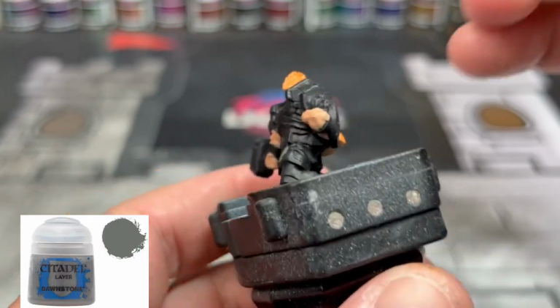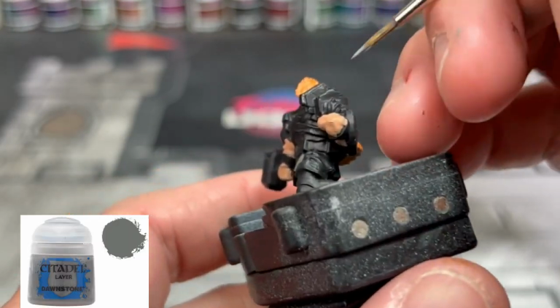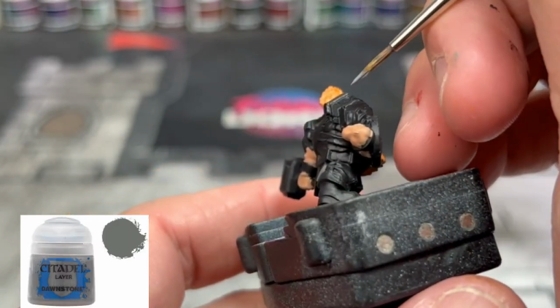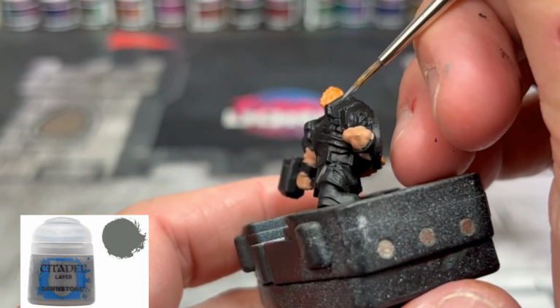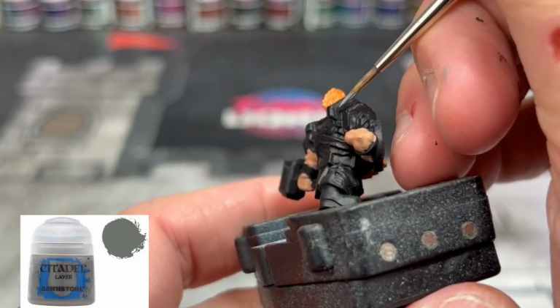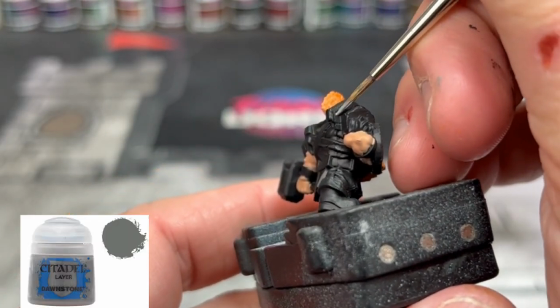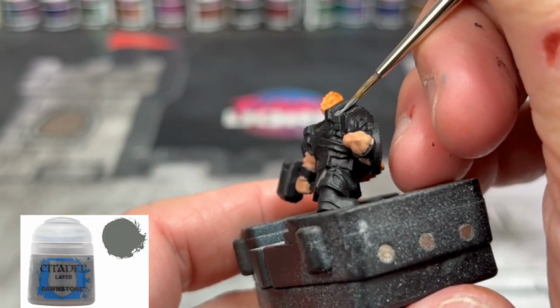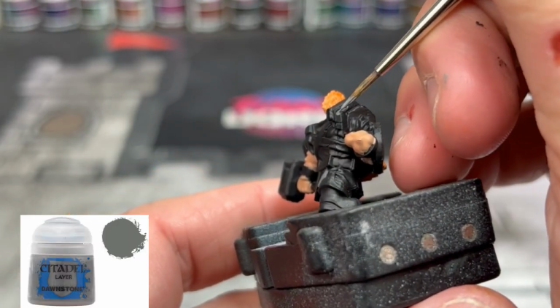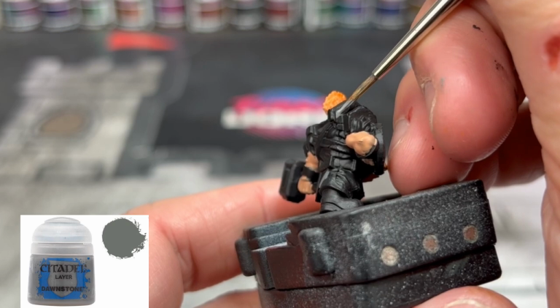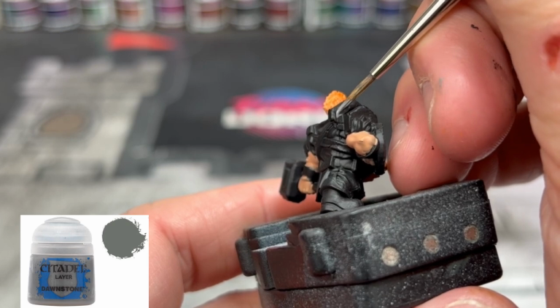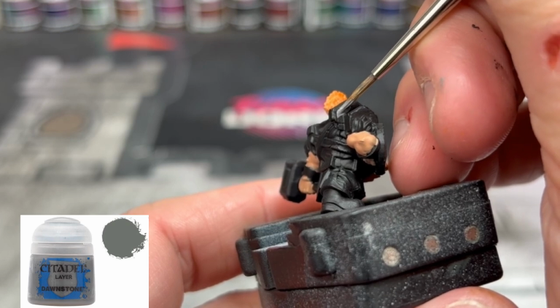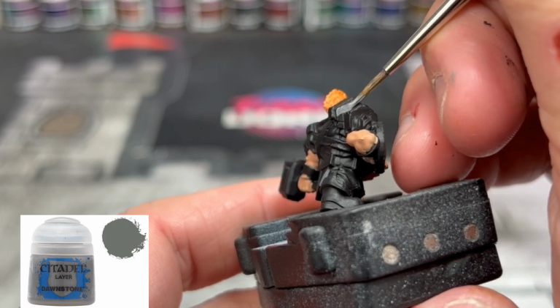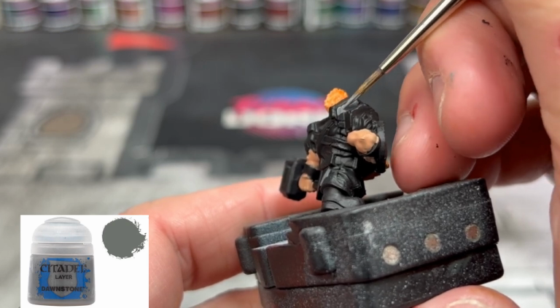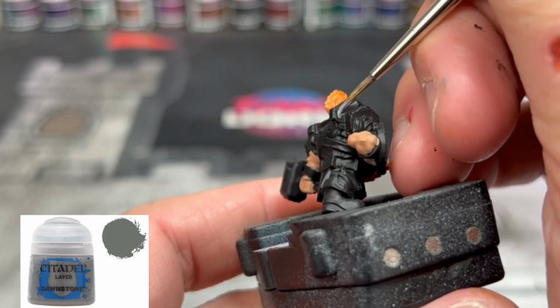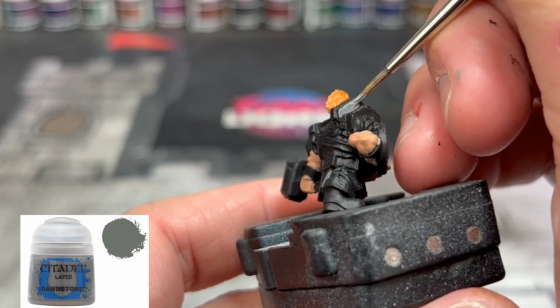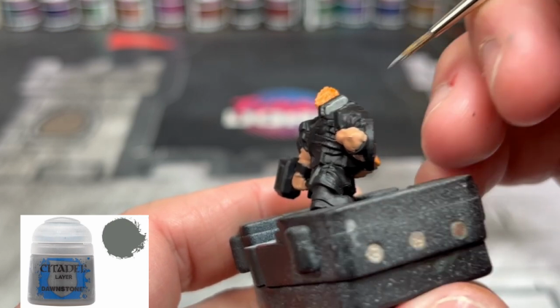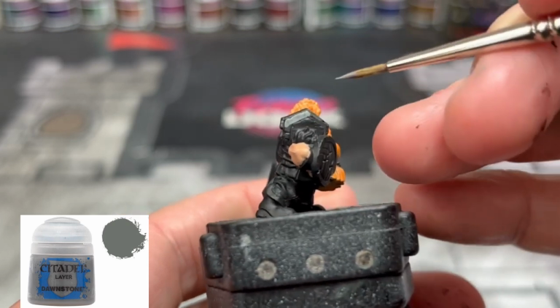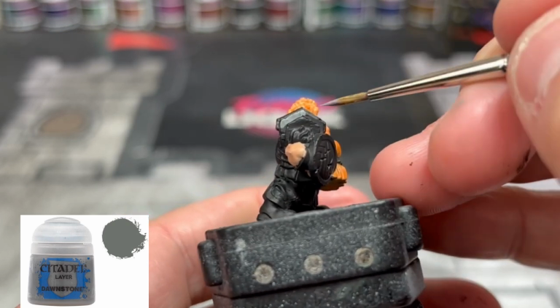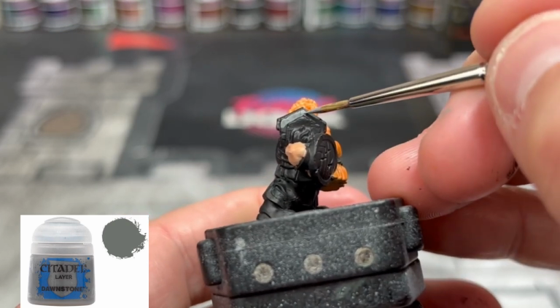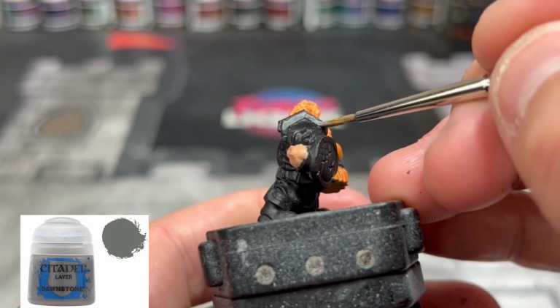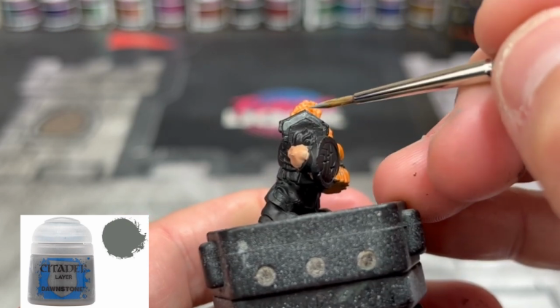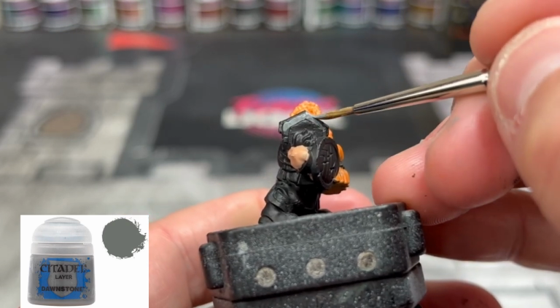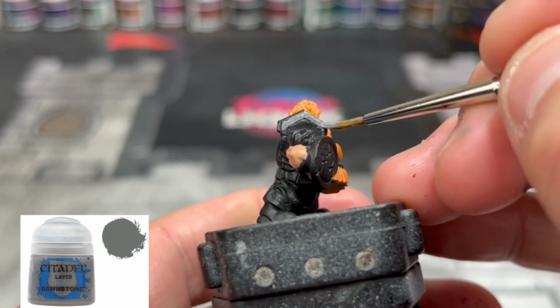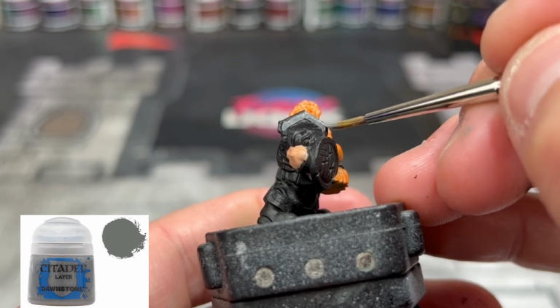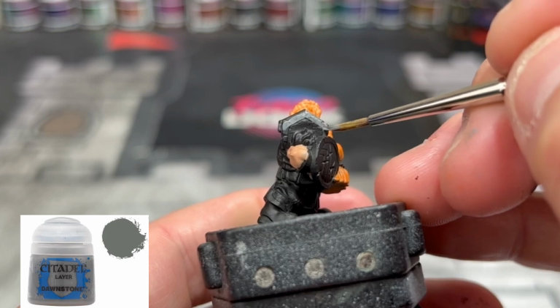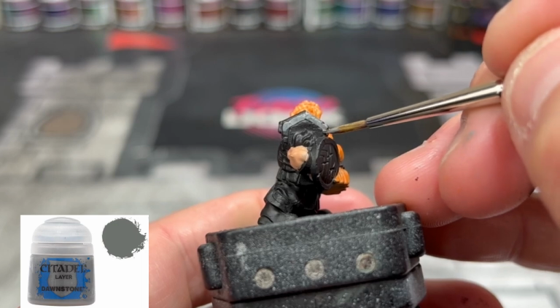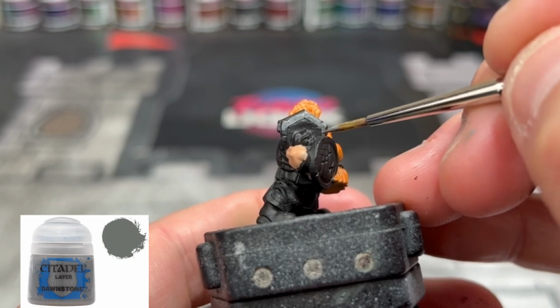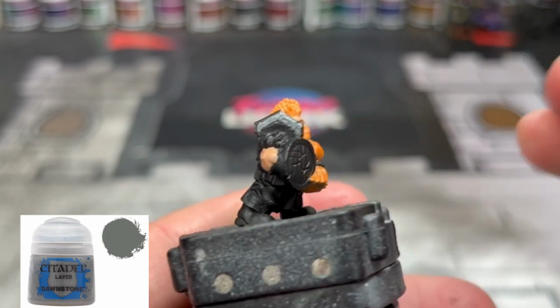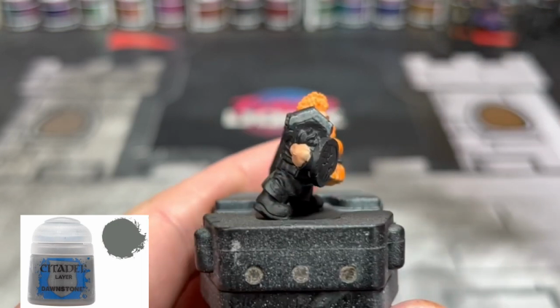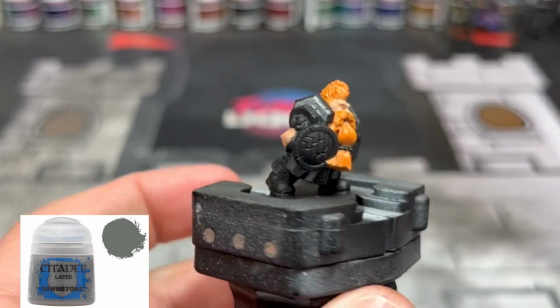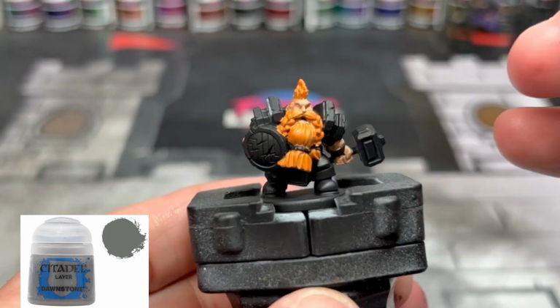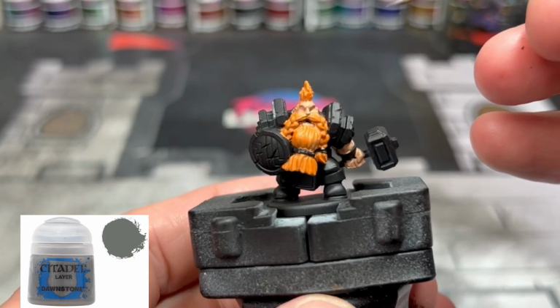For the top areas of the stone, so on the shoulder pads, we're going to be doing some Dawnstone — just in between the top portion of the shoulder pads, where we'll be painting gold later.